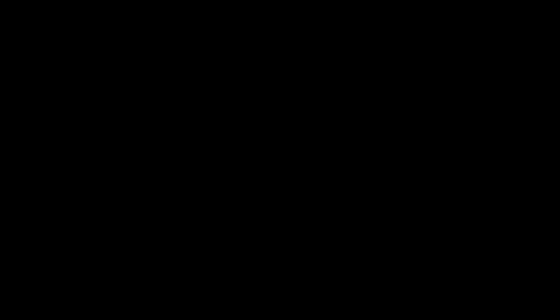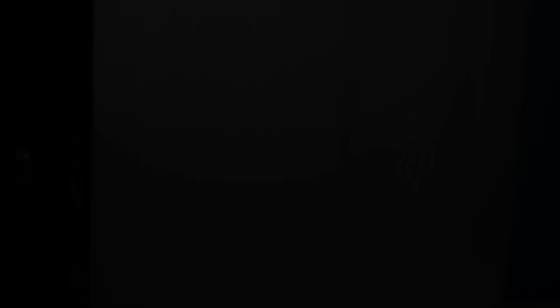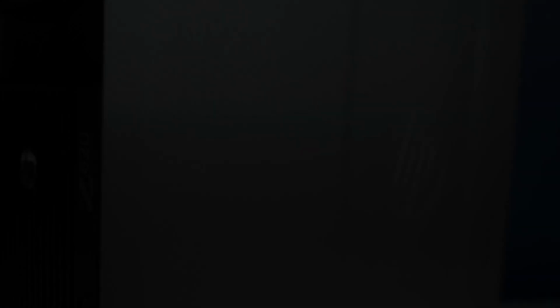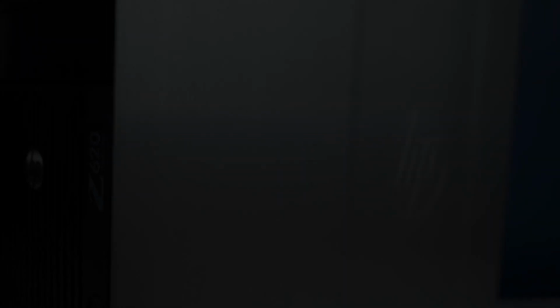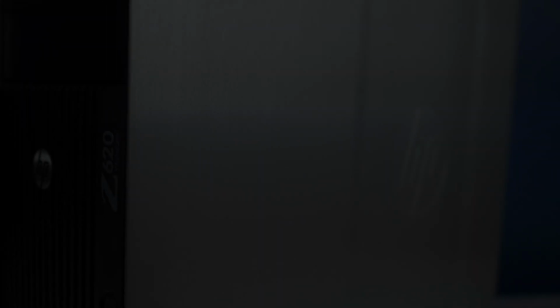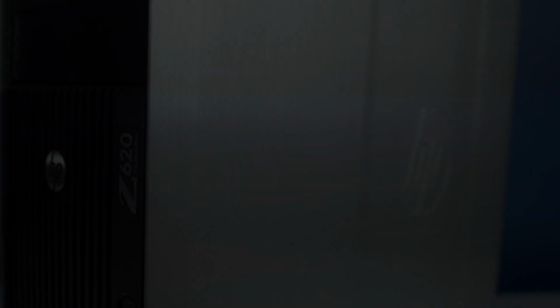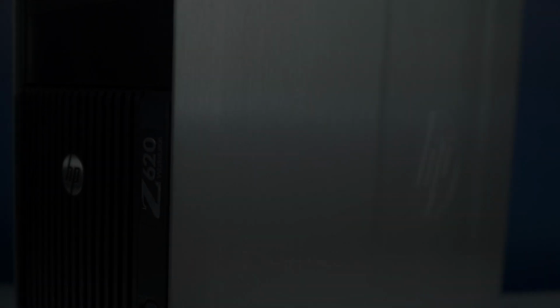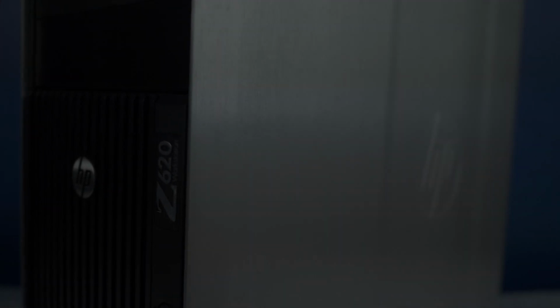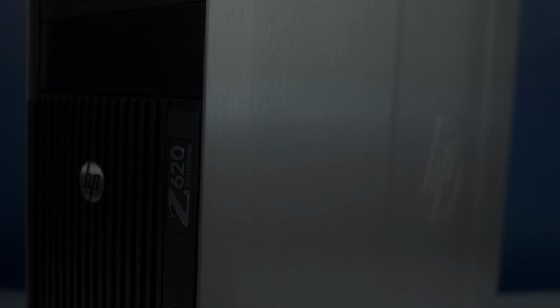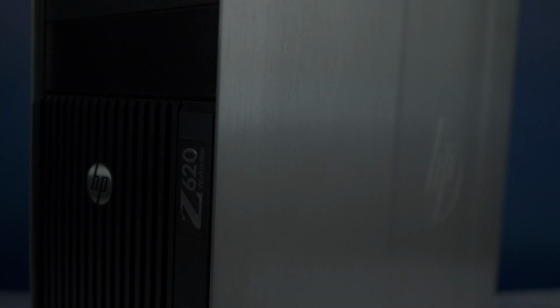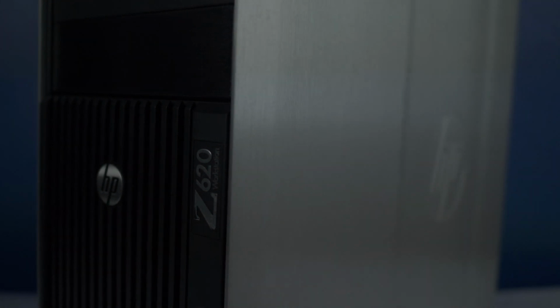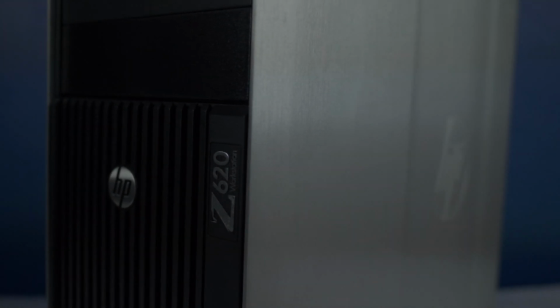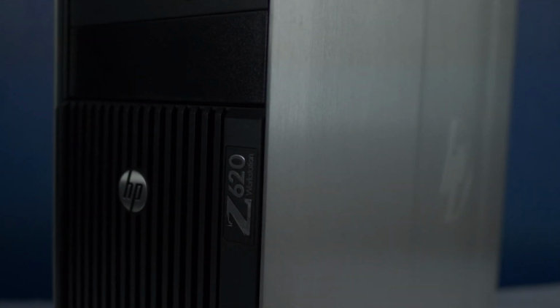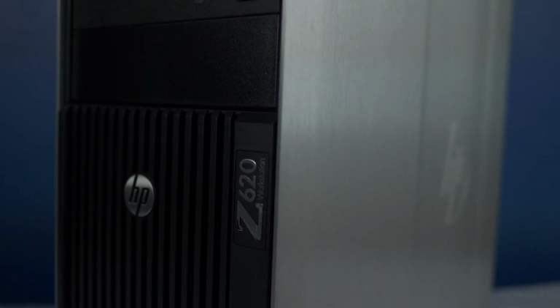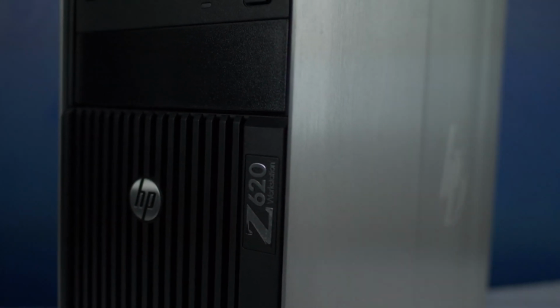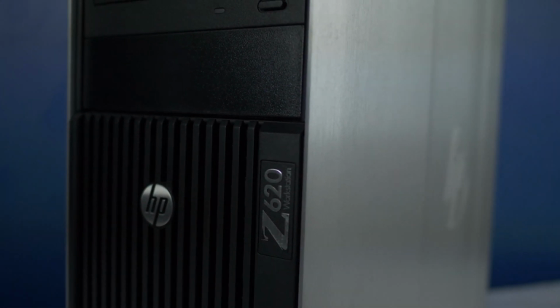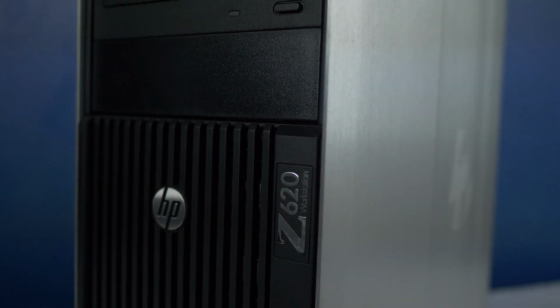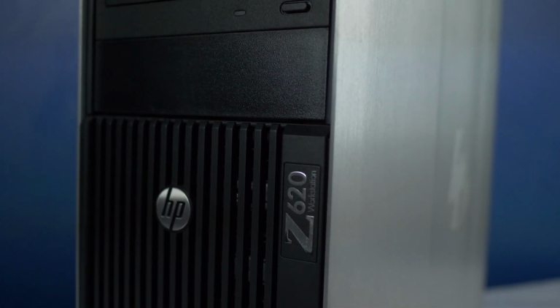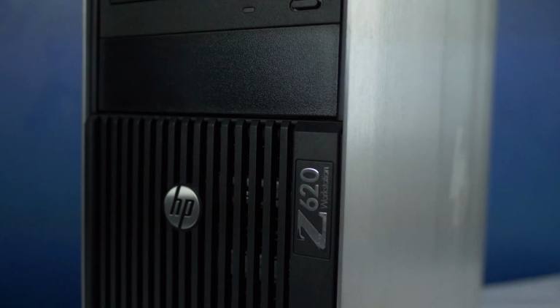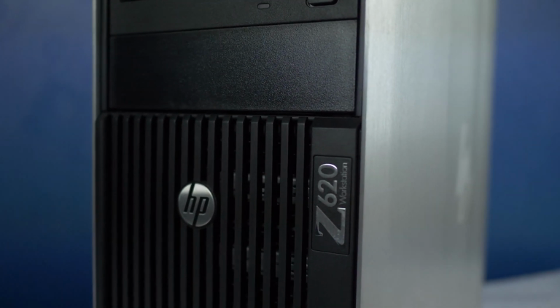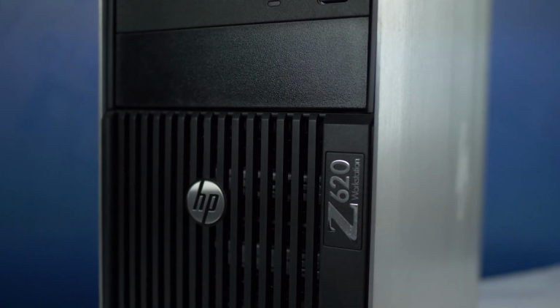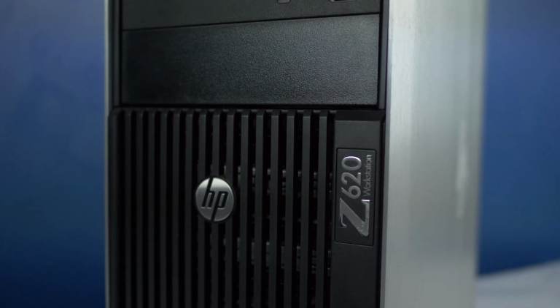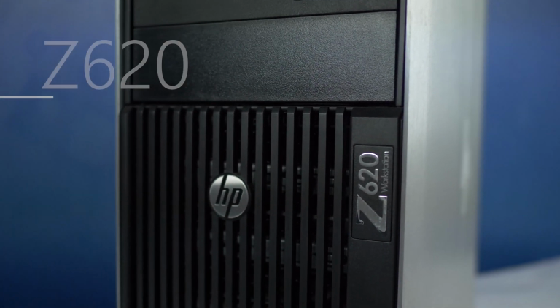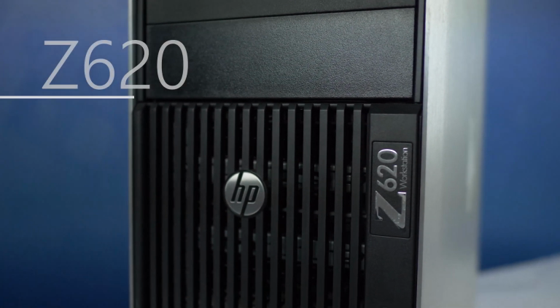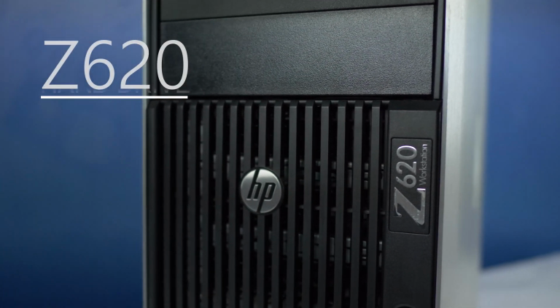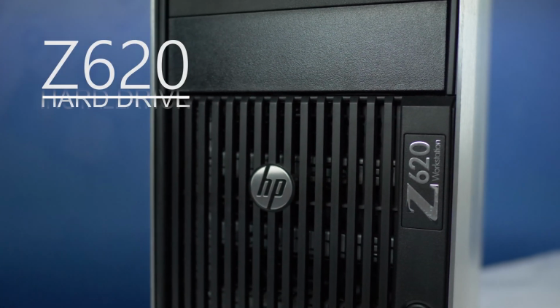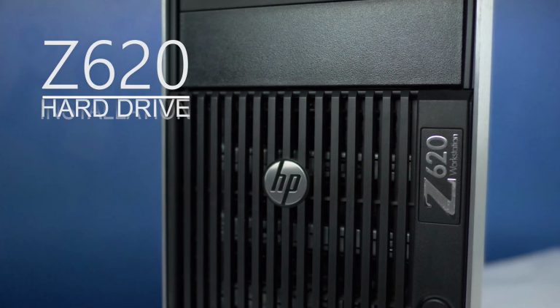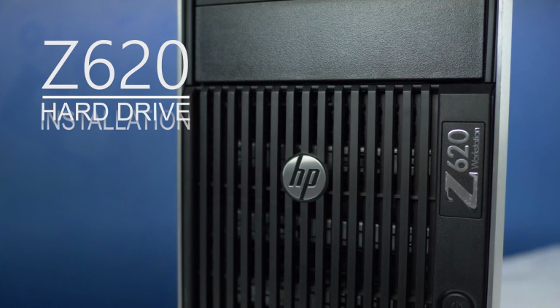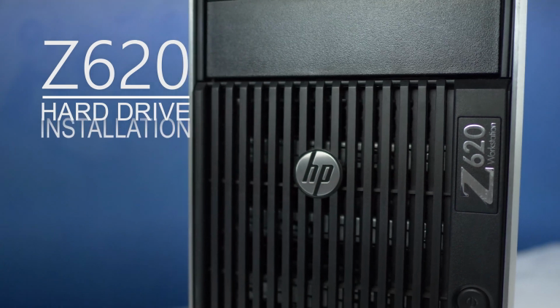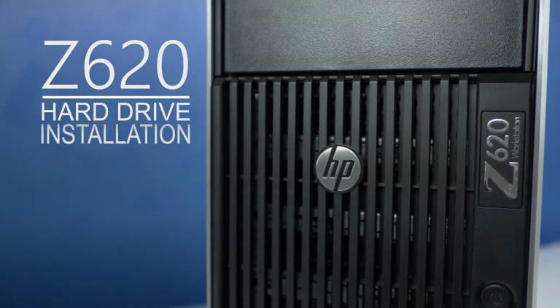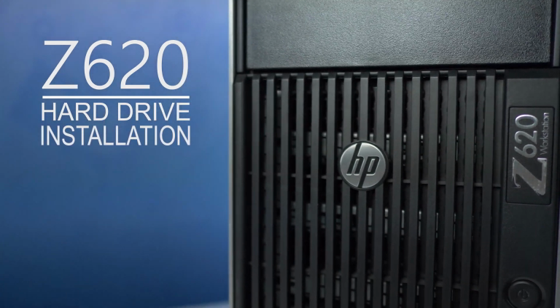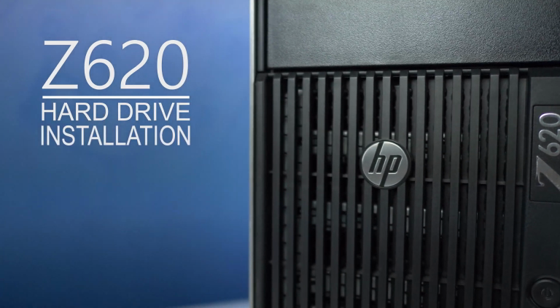Hello and welcome to TechBoost TV. I'm Jaime and today I'm going to show you how to install a hard drive into the HP Z620 workstation.